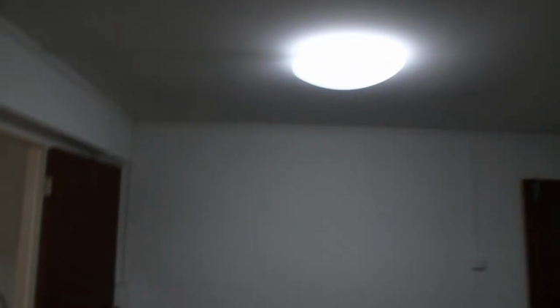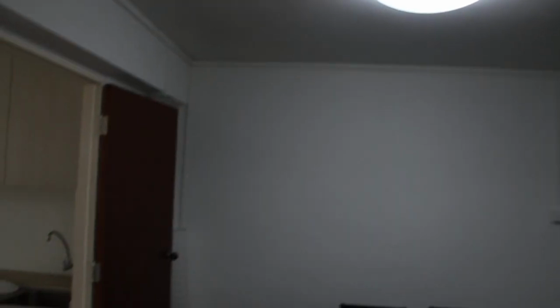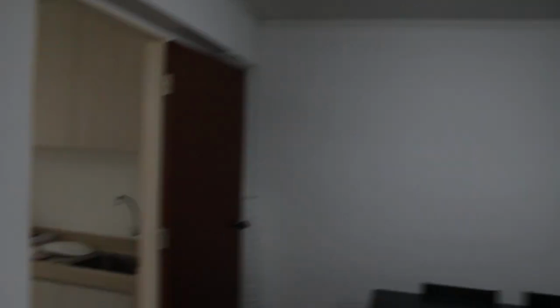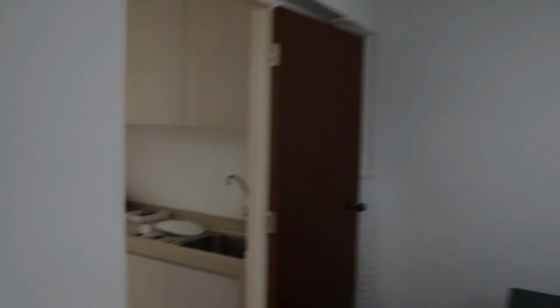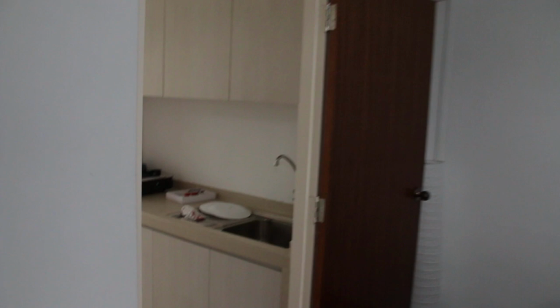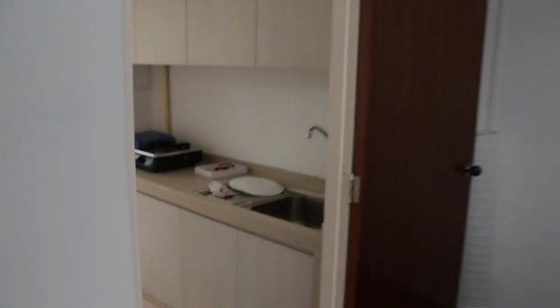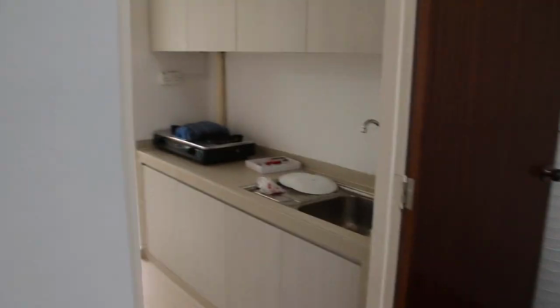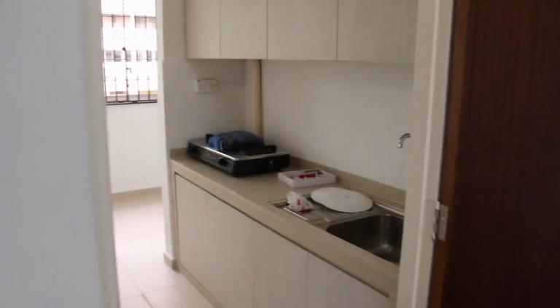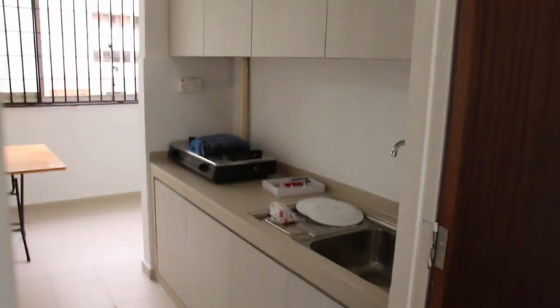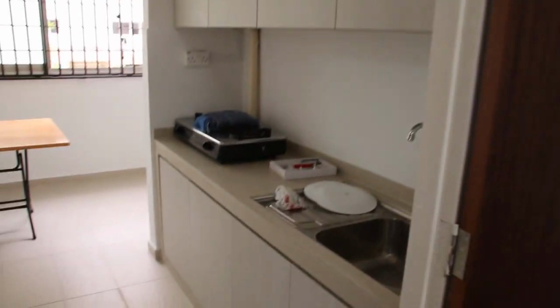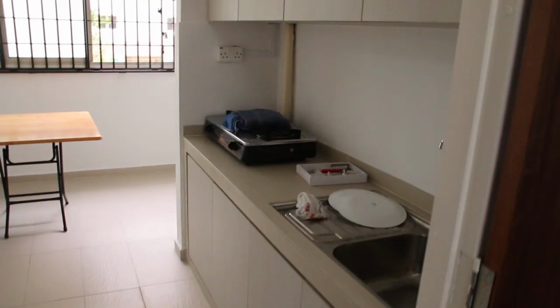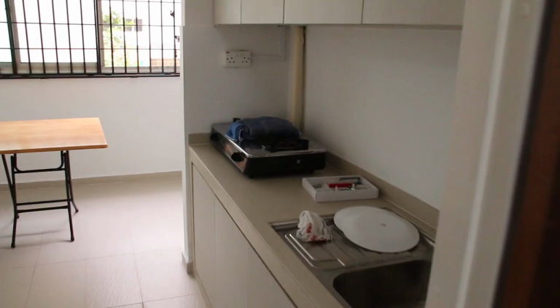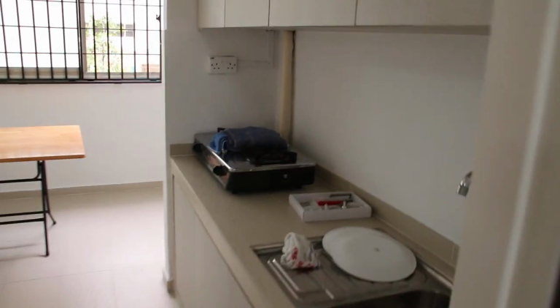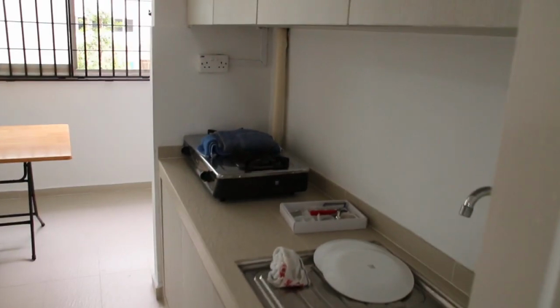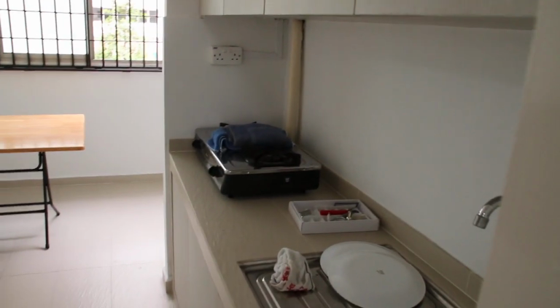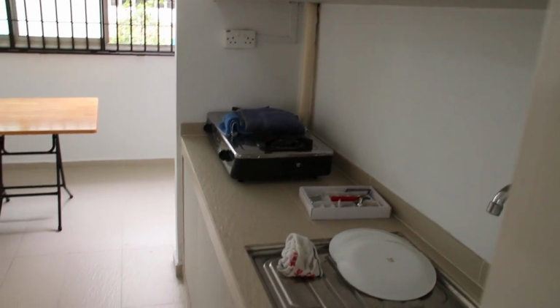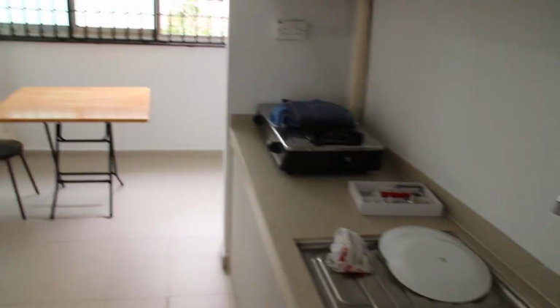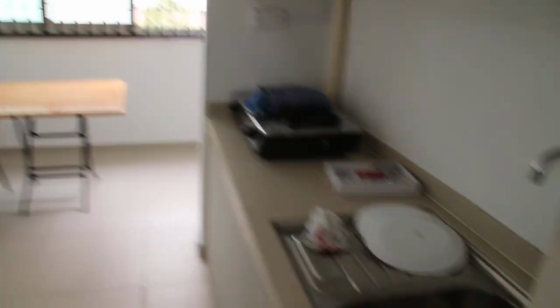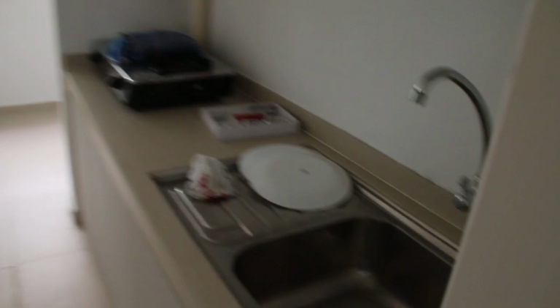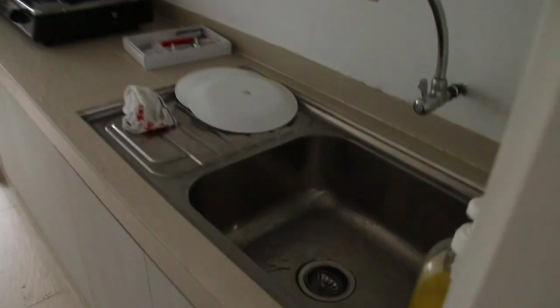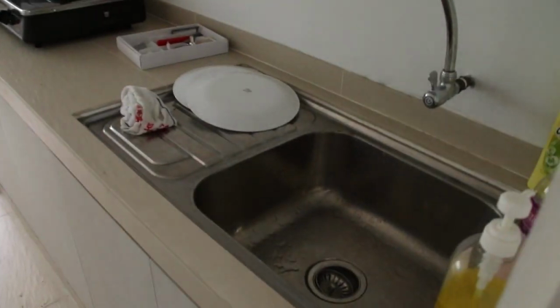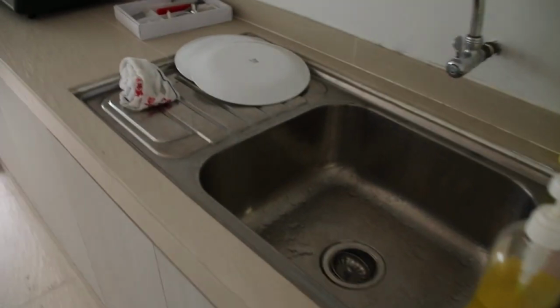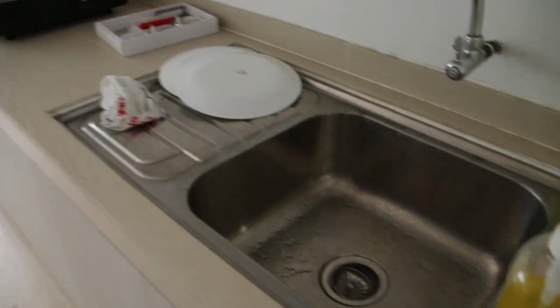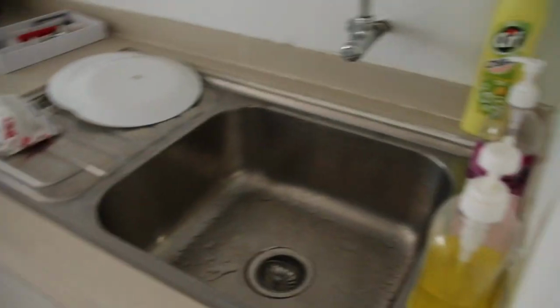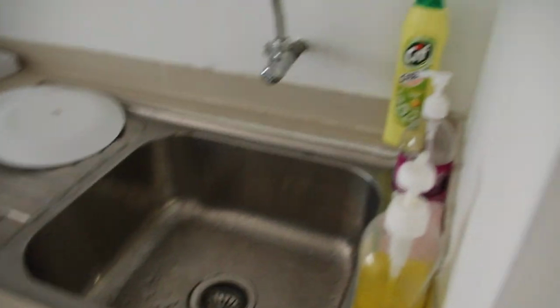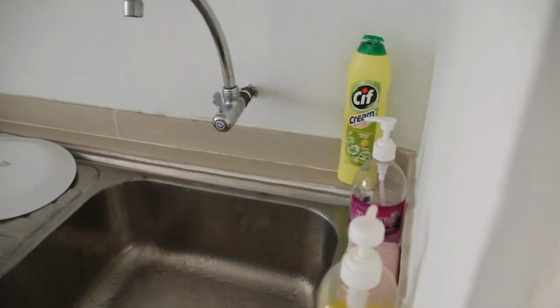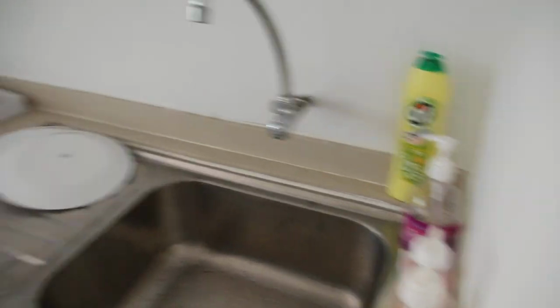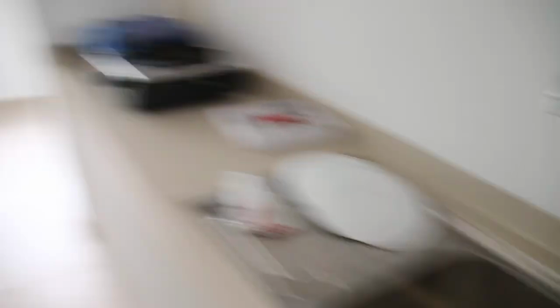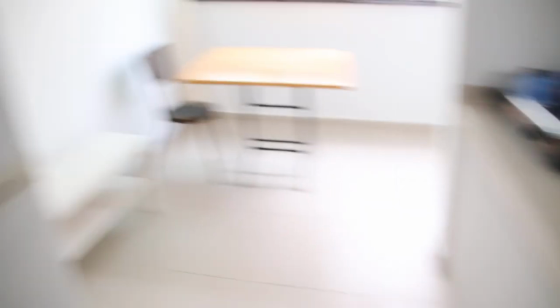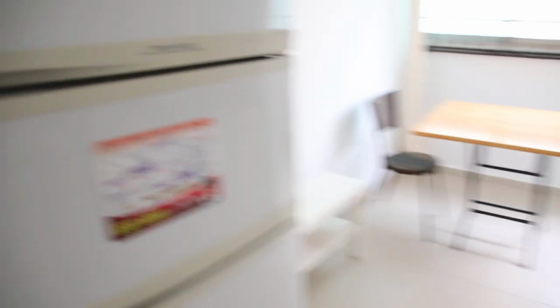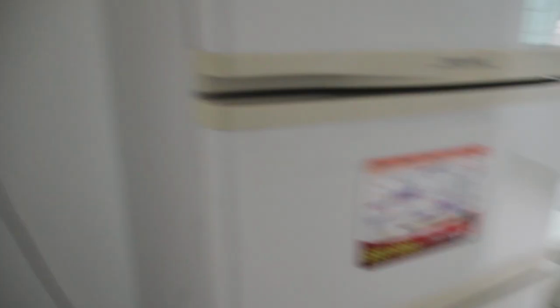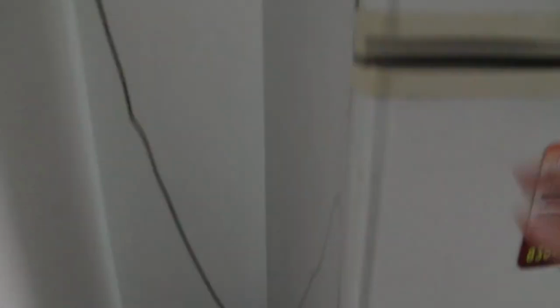Now we go to the kitchen. The stove there. Sink. All these are new. A table. A fridge.